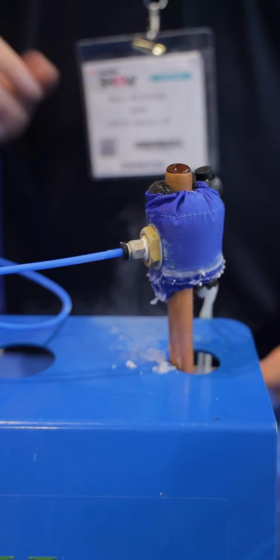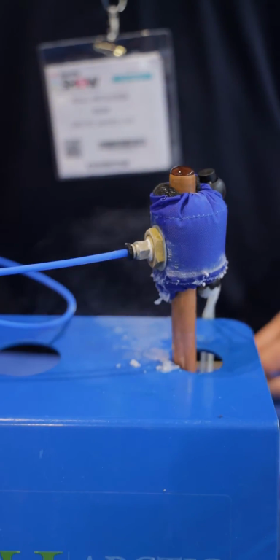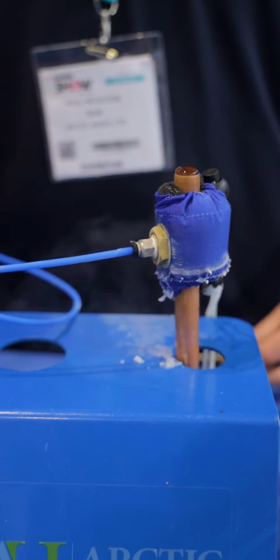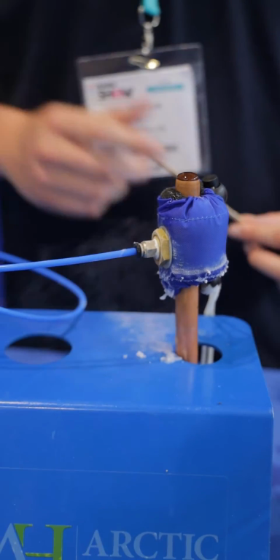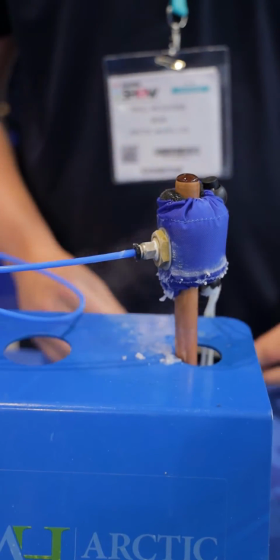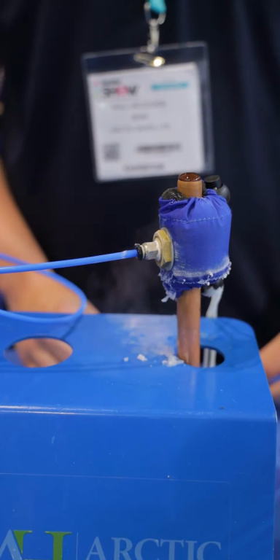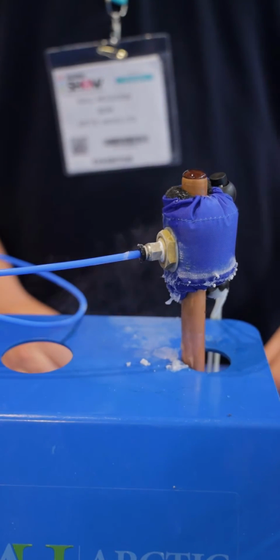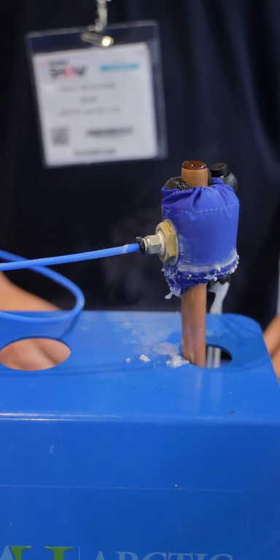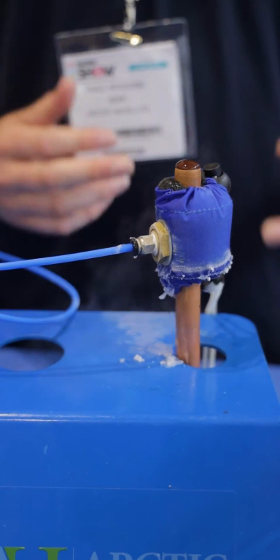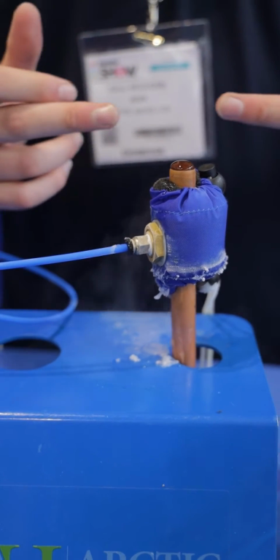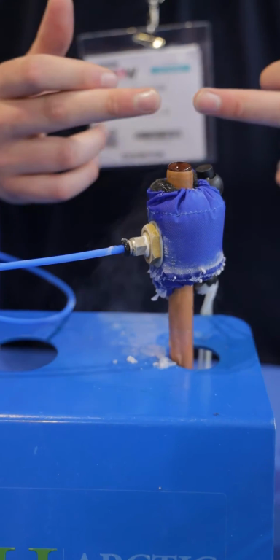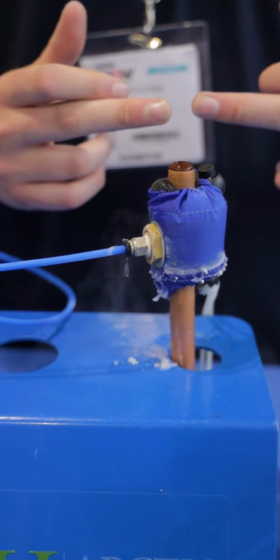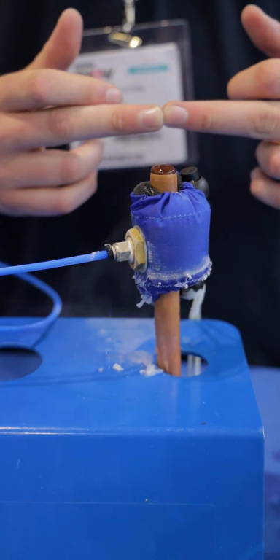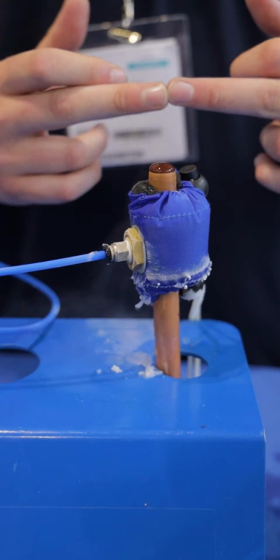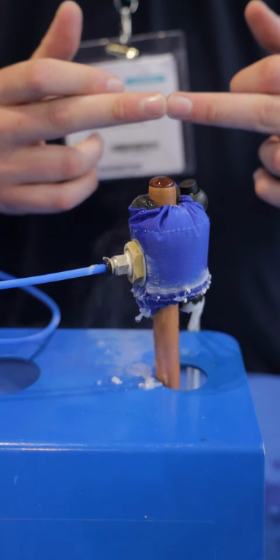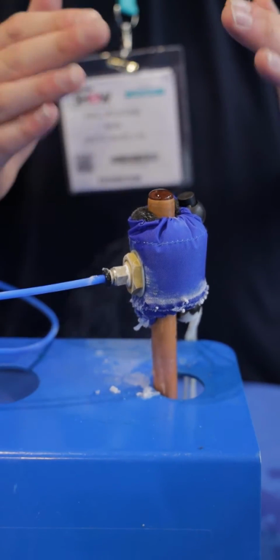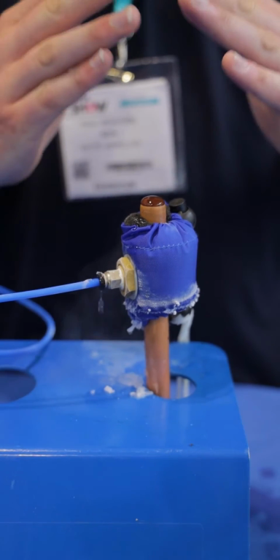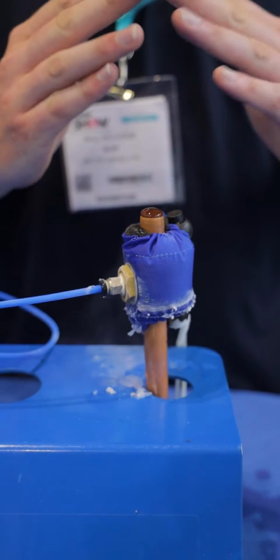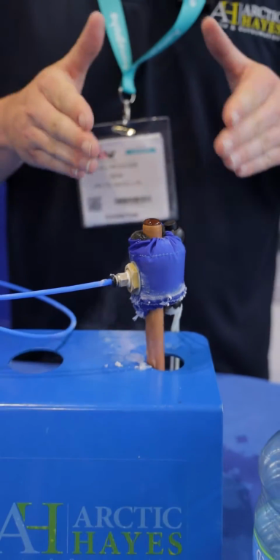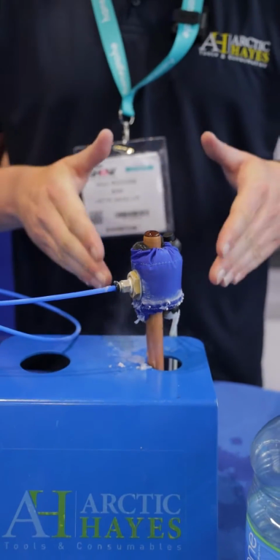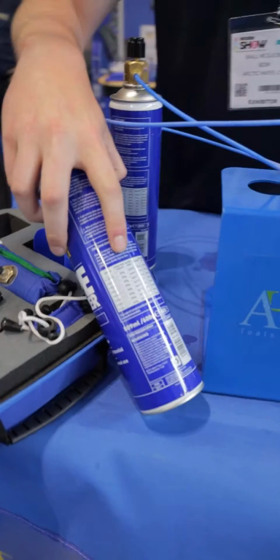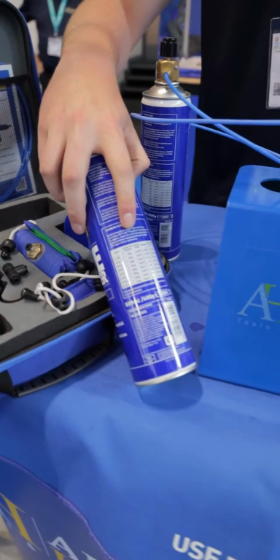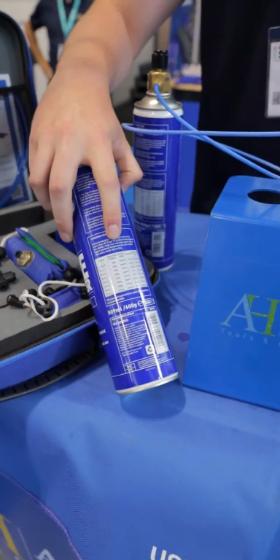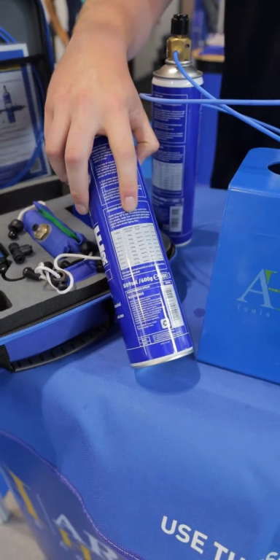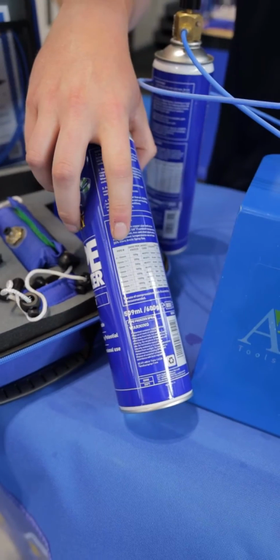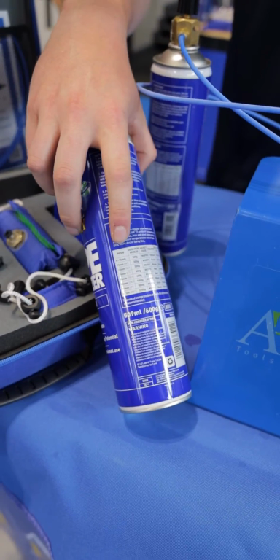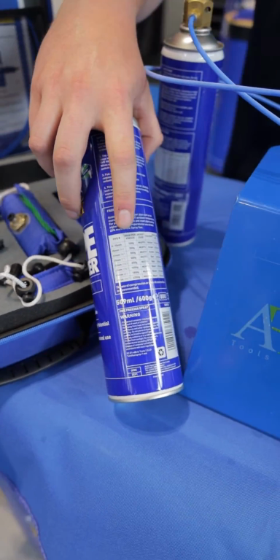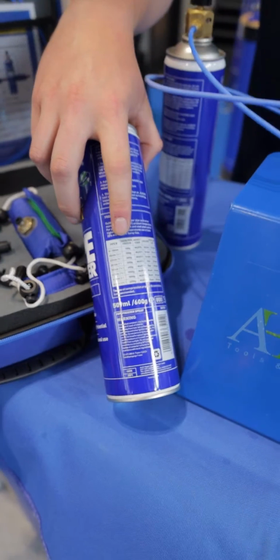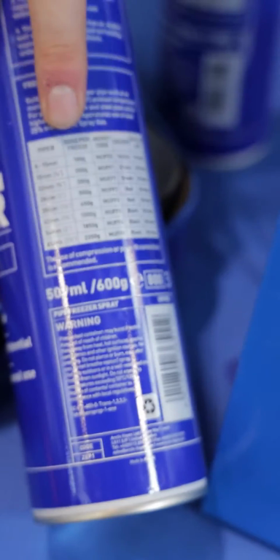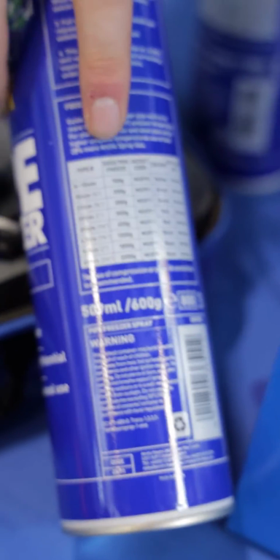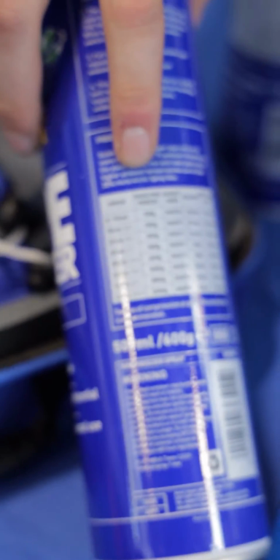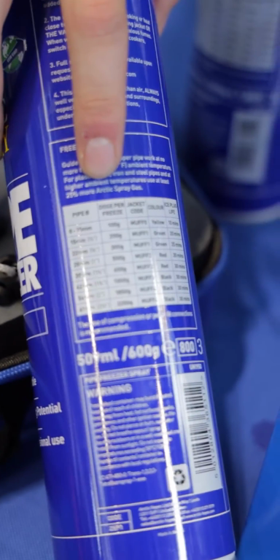As the pipe freezes, it's quite loud but you'll hear a click — and essentially that click is the ice plug forming in the middle. Once the ice plug forms in the middle, it'll start to work up and down the pipe. Every can comes with instructions to work out what size jacket you're going to need and how much gas it should take to freeze the pipe.